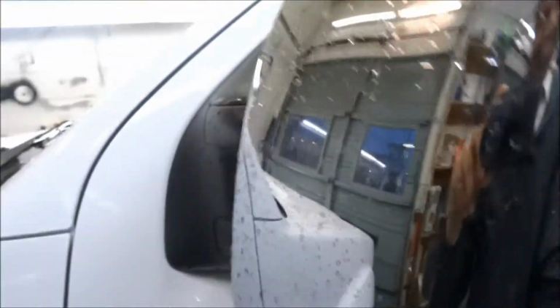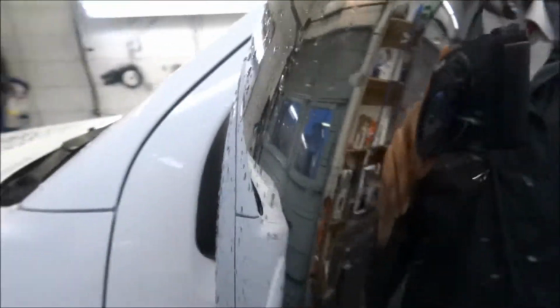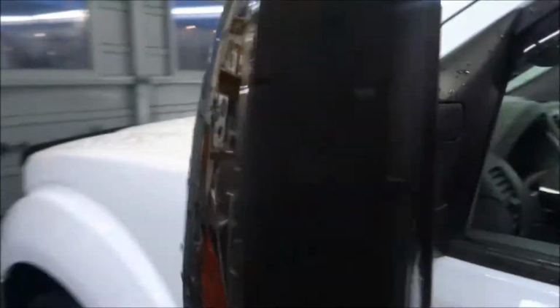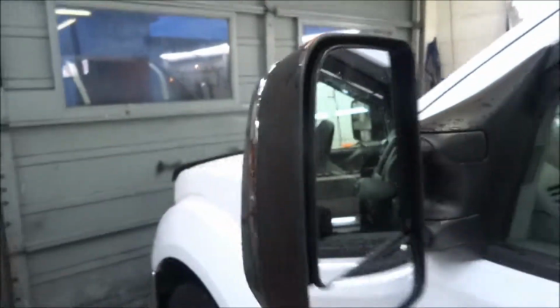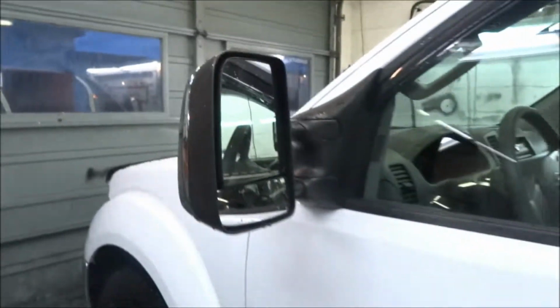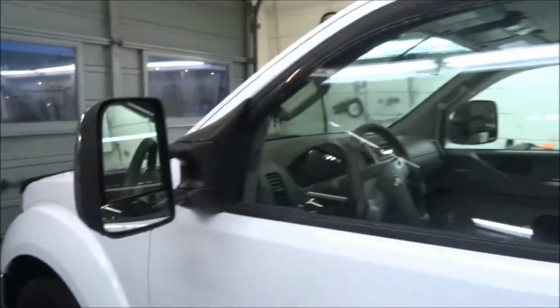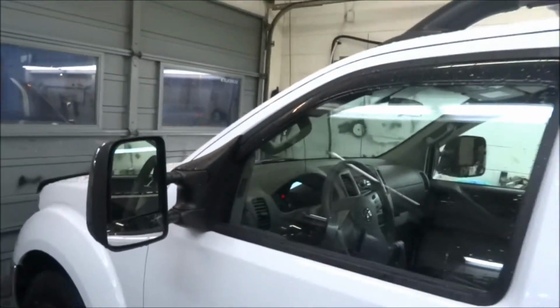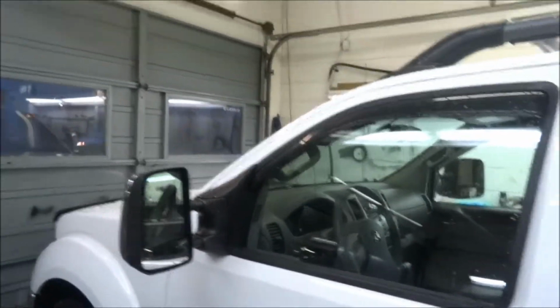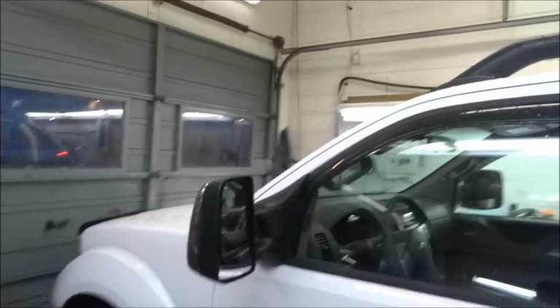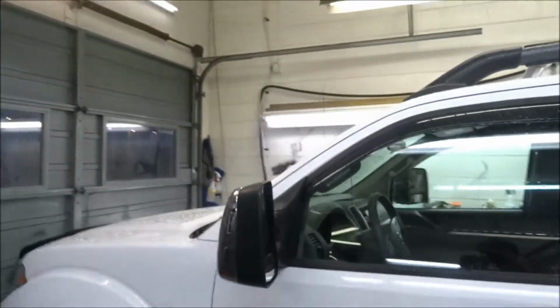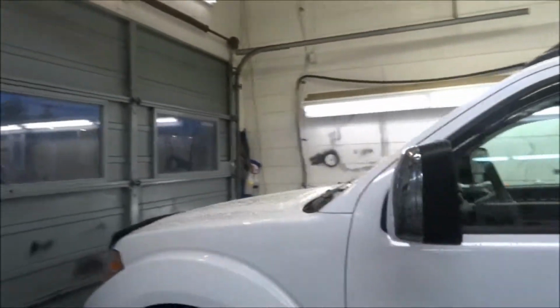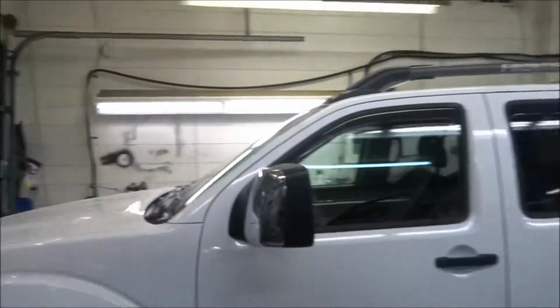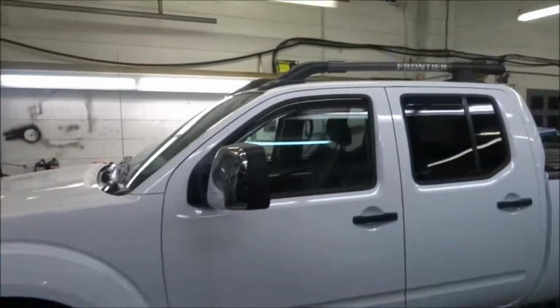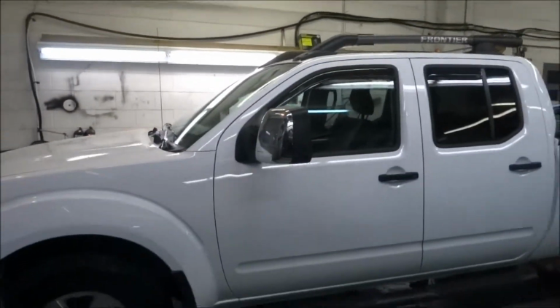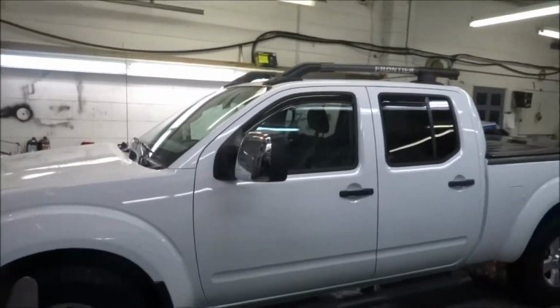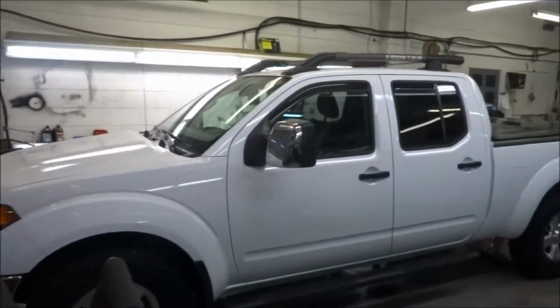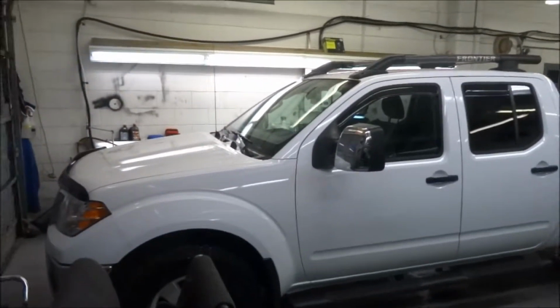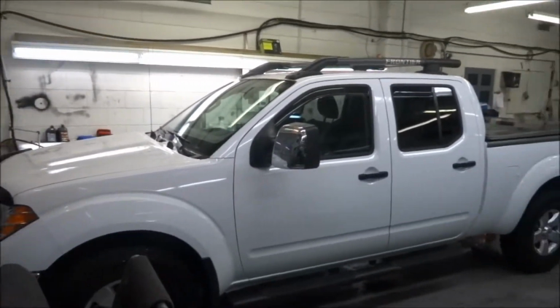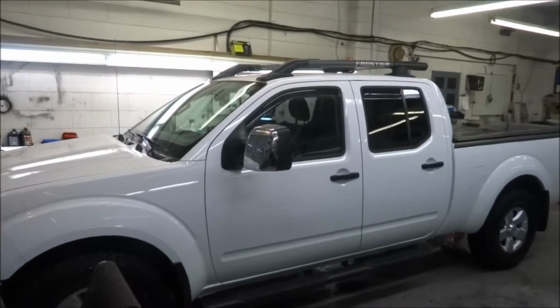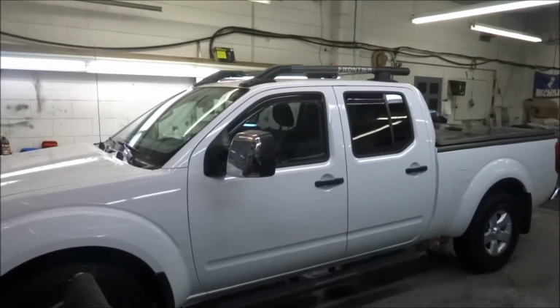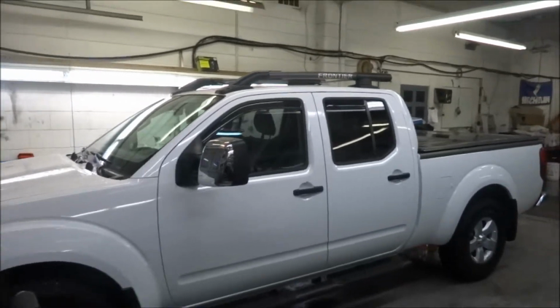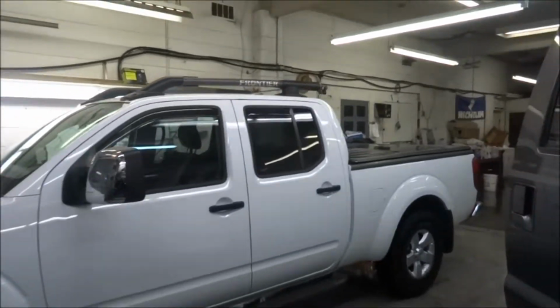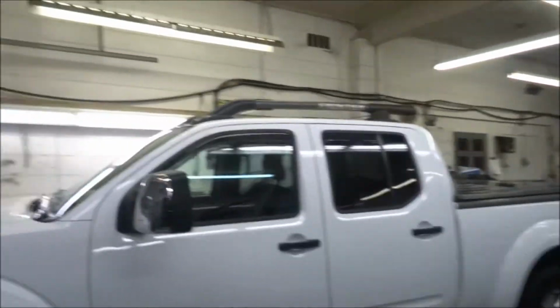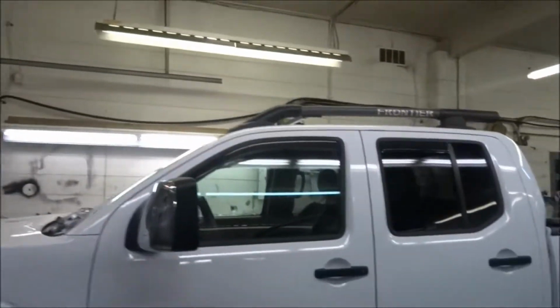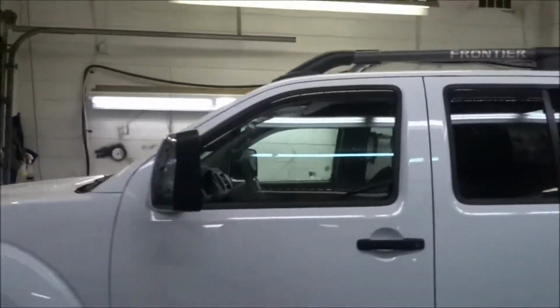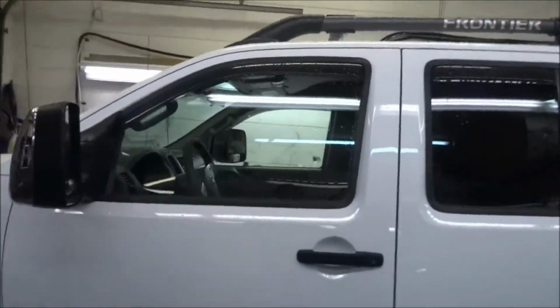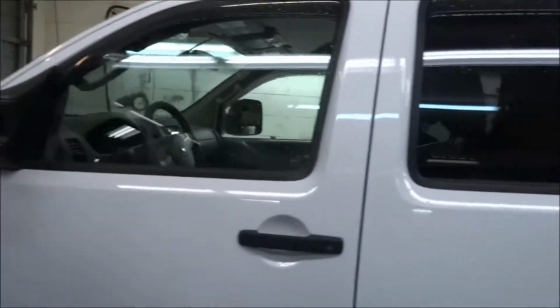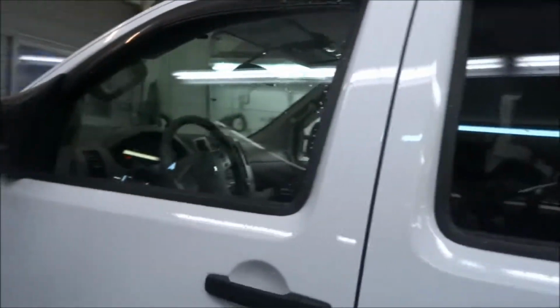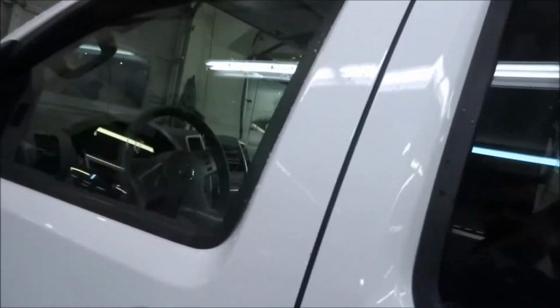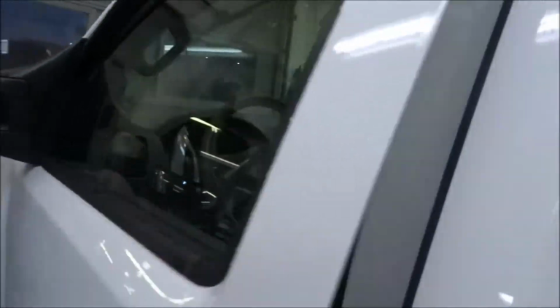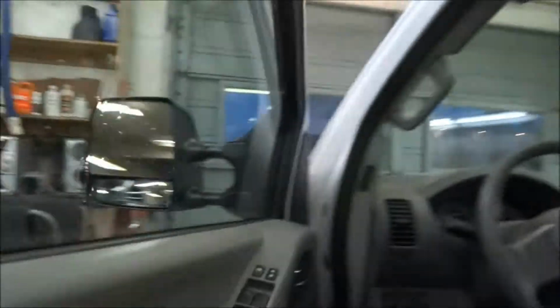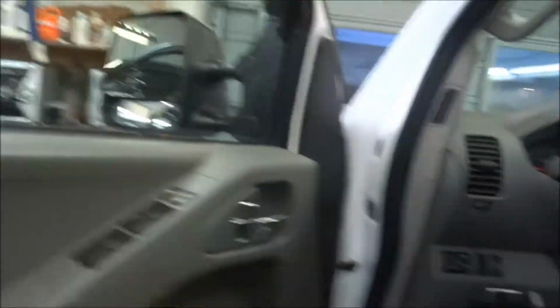Shiny chrome tow mirrors as well. It's got the side deflectors. It's got the roof racks as well. There's a good shot of the entire vehicle — super clean. We're just letting it dry after we shampooed the vehicle.